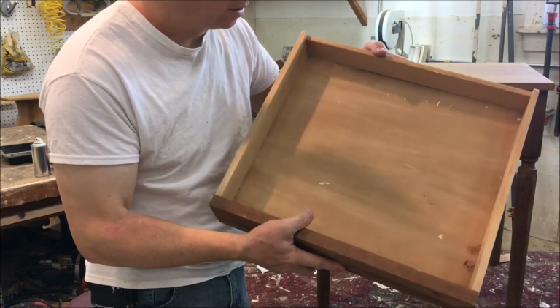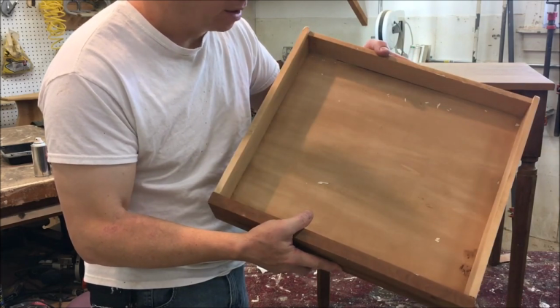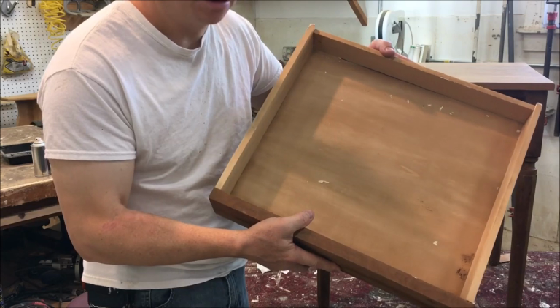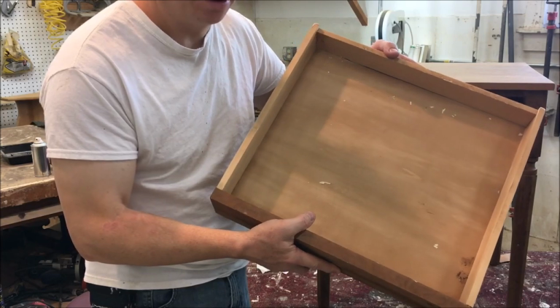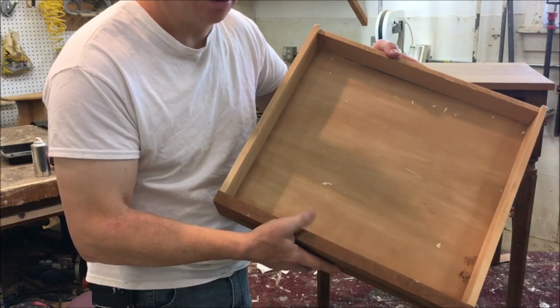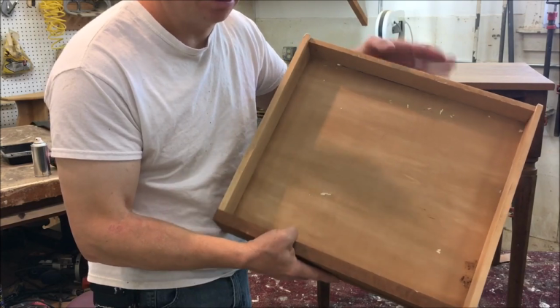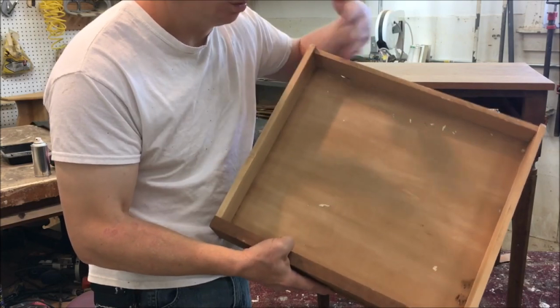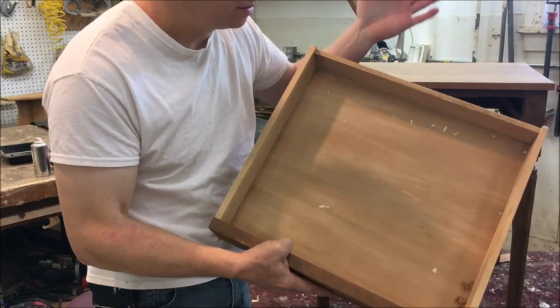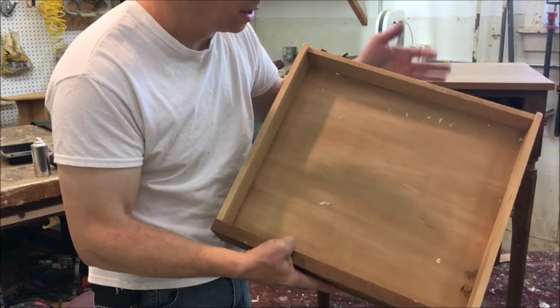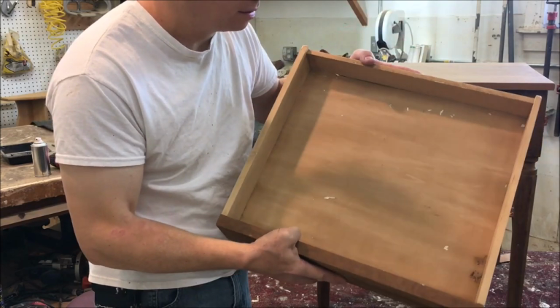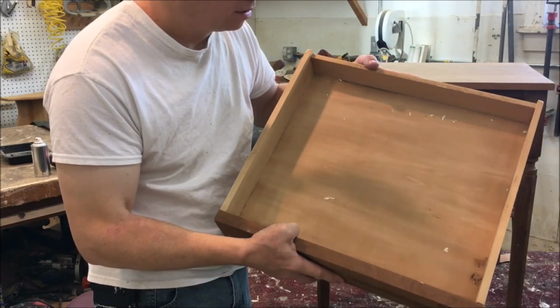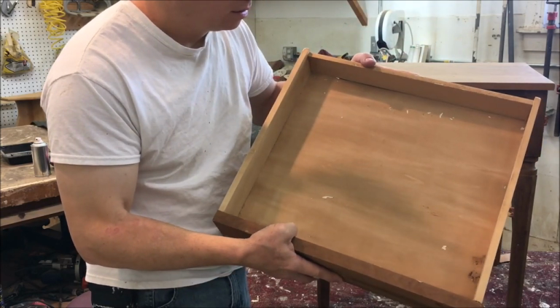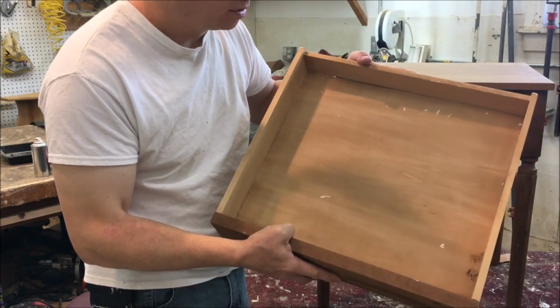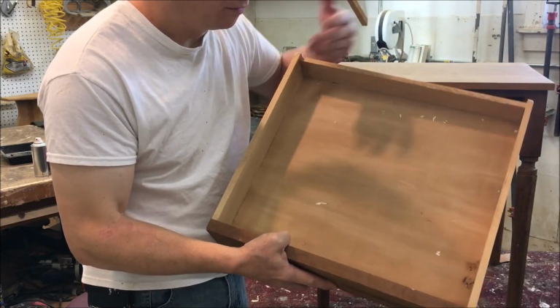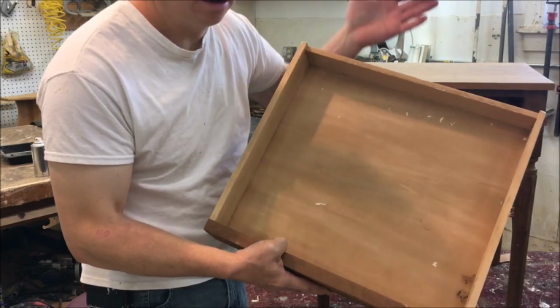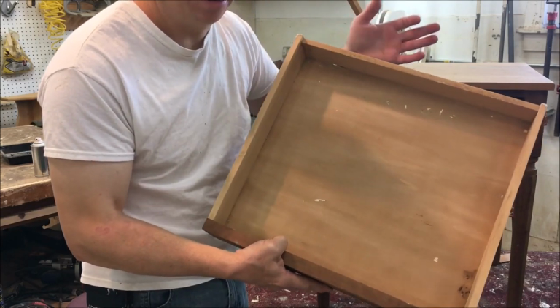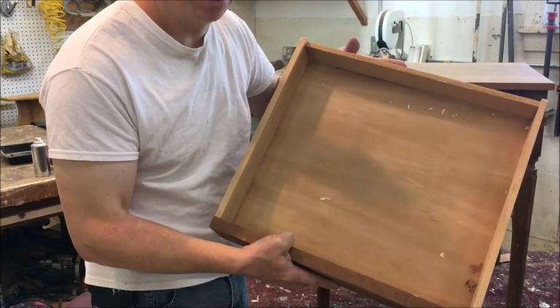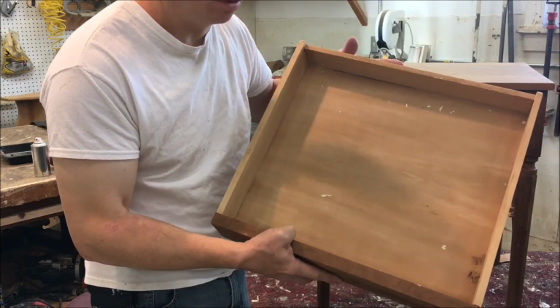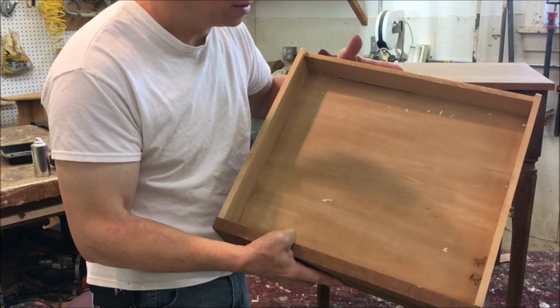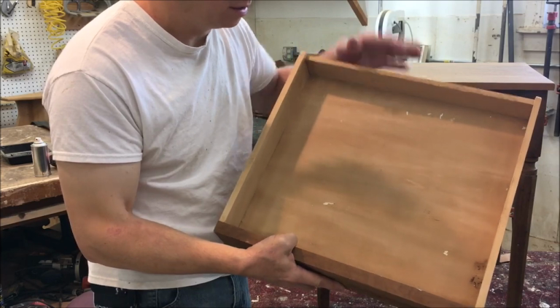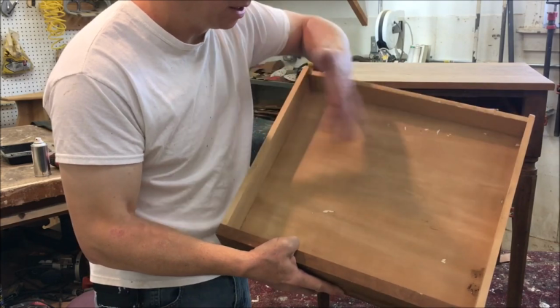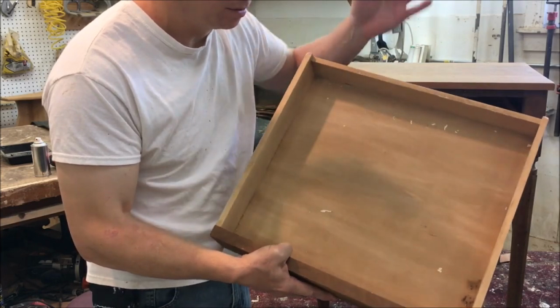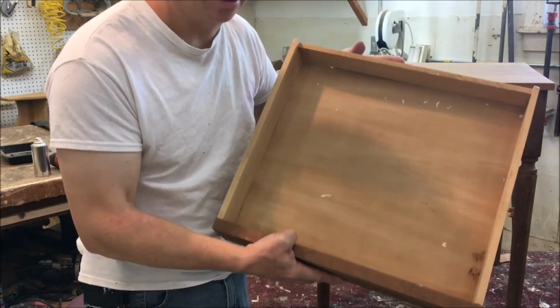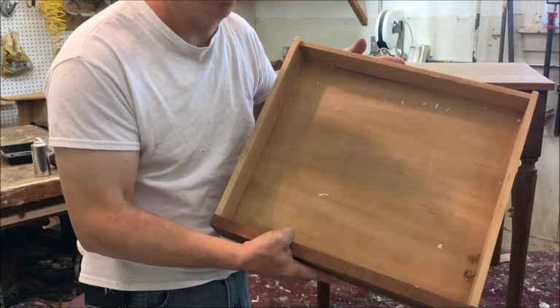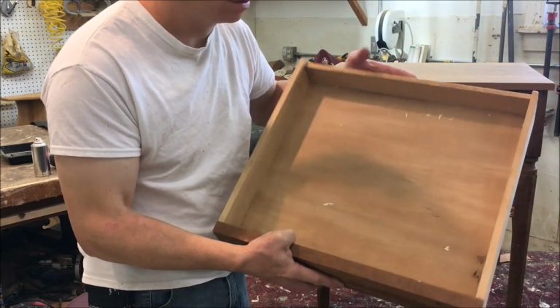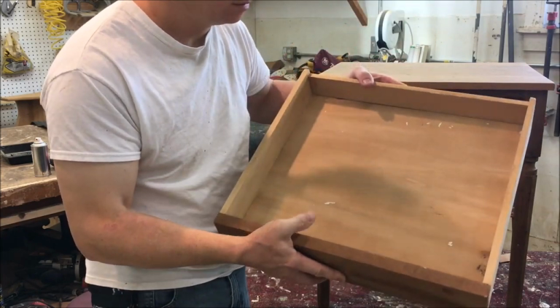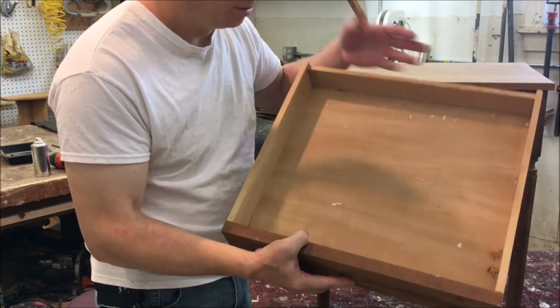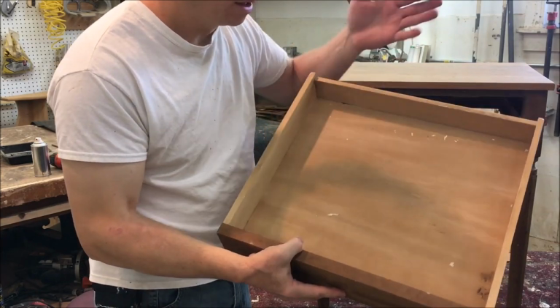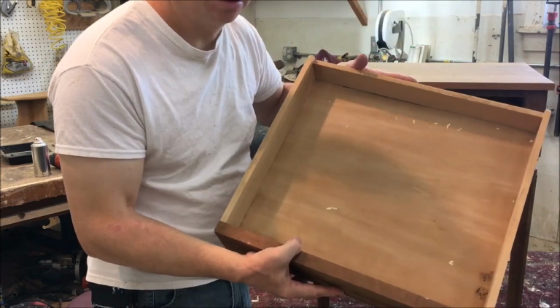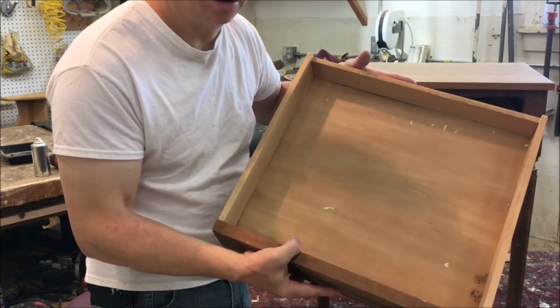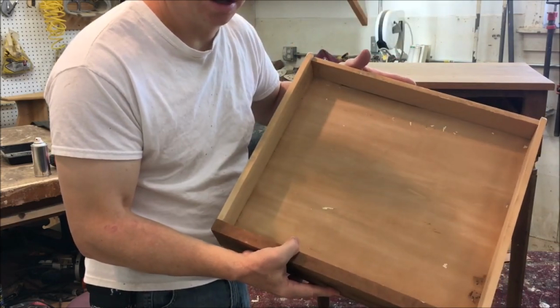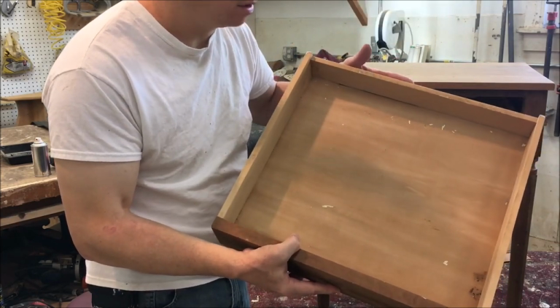To try to chemically strip this, it would turn into a white stain. Once you liquefy the paint, it would just turn into a white stain. It would be impossible to get out of the corners, and impossible to sand it clean.